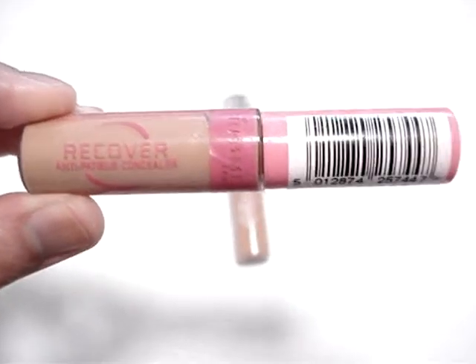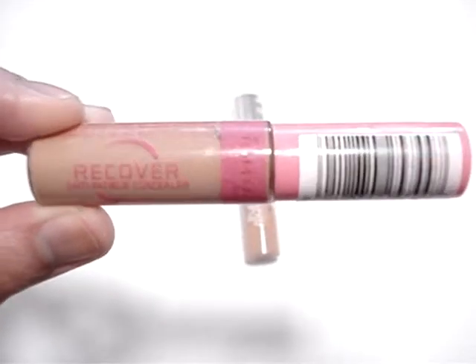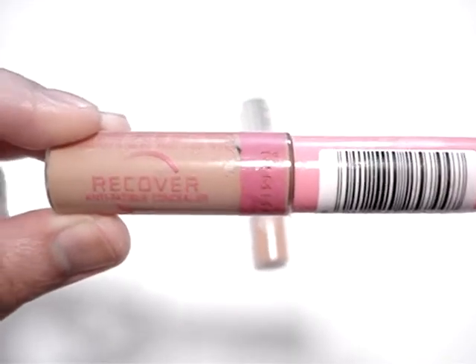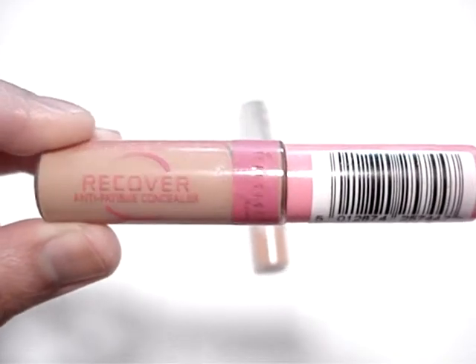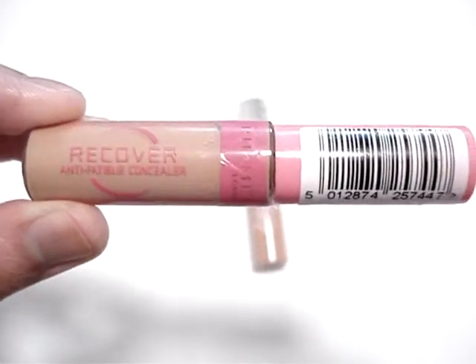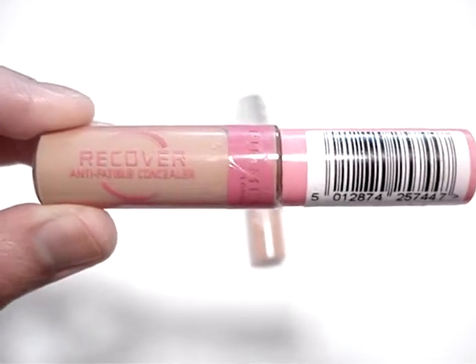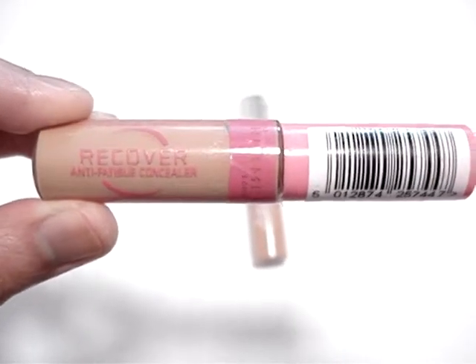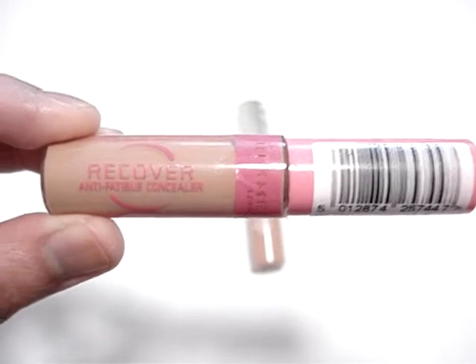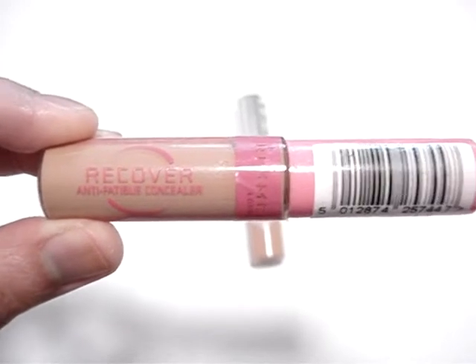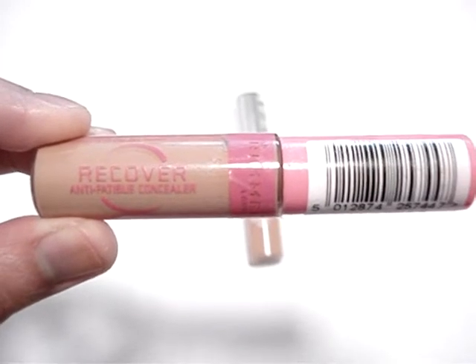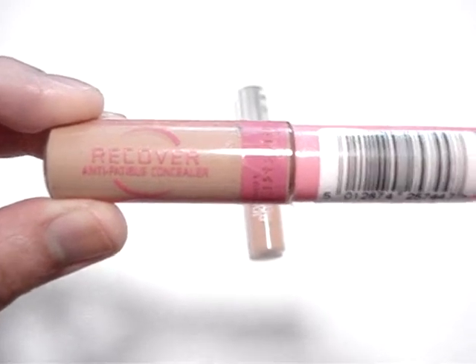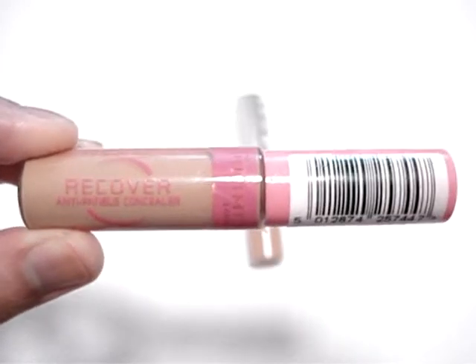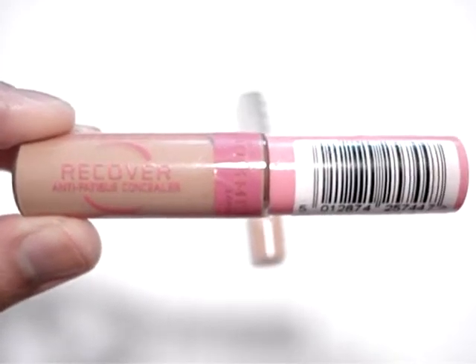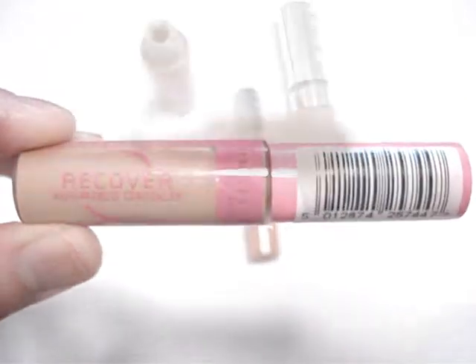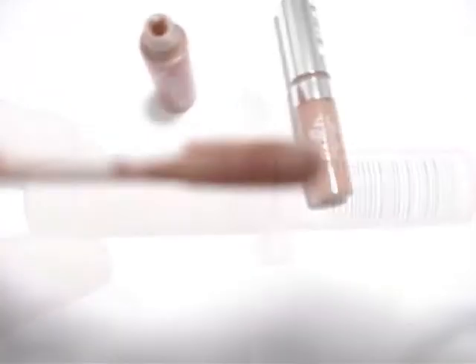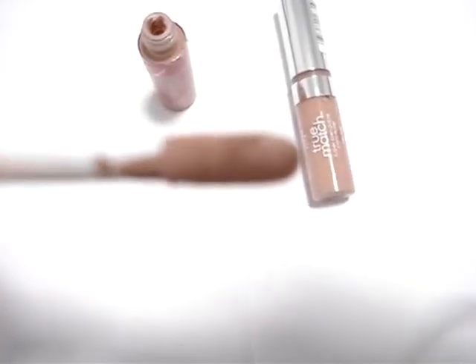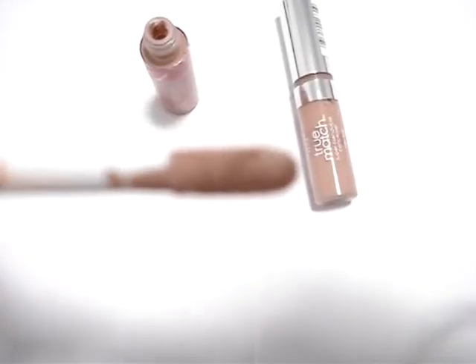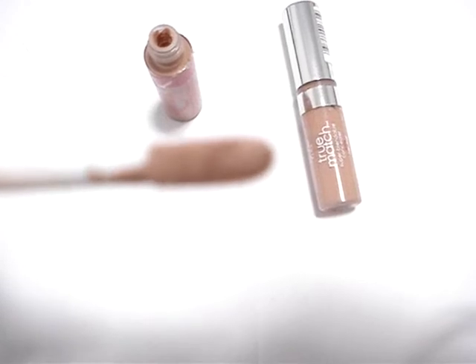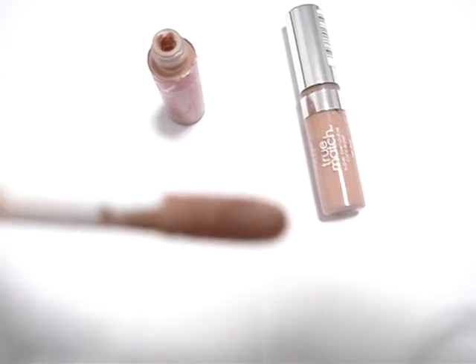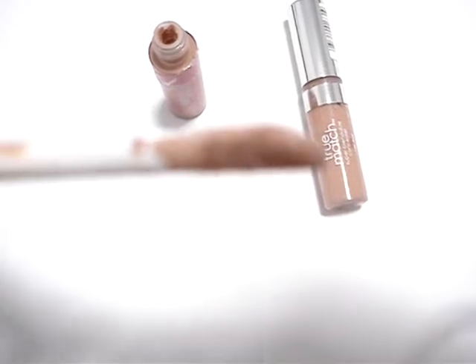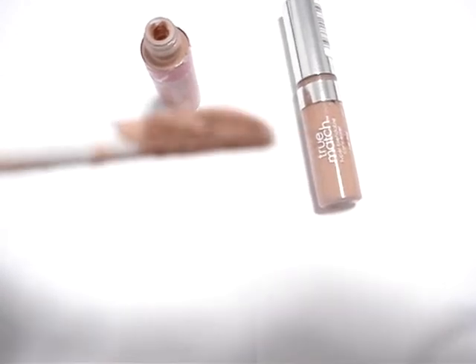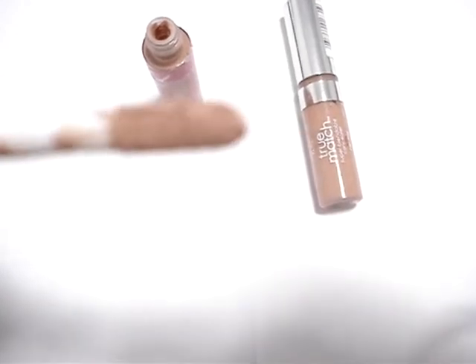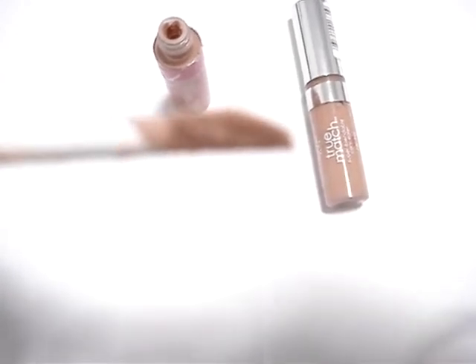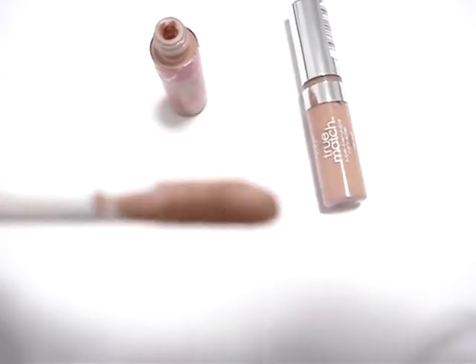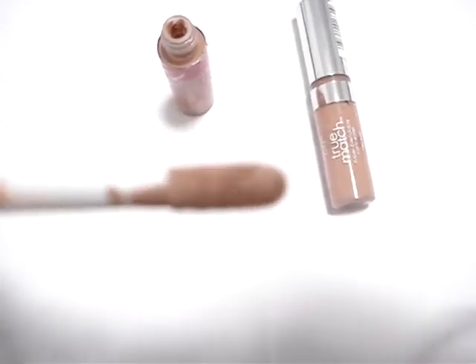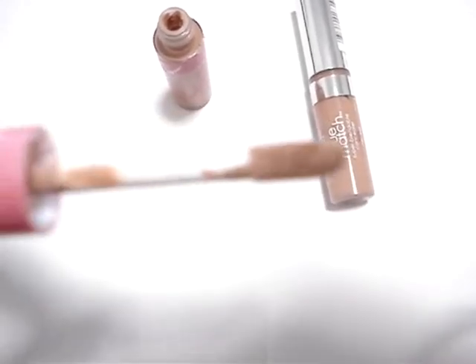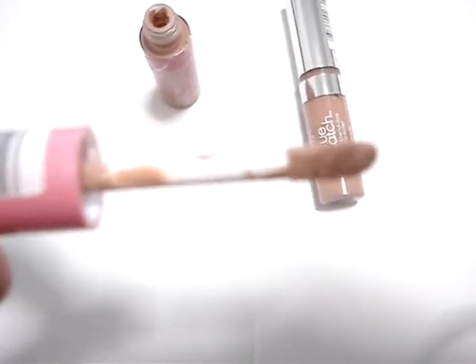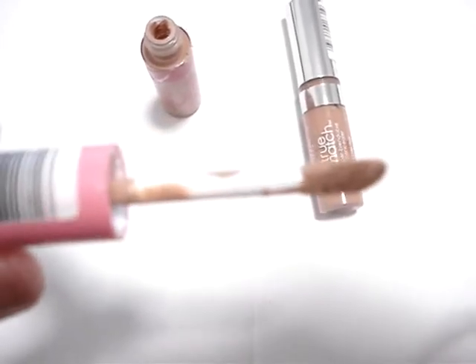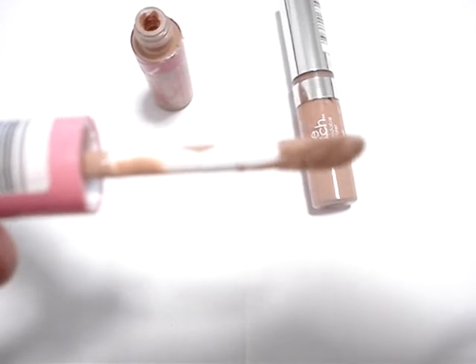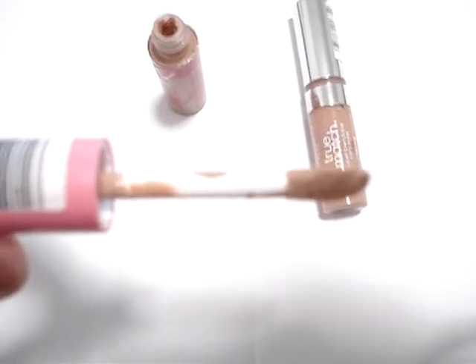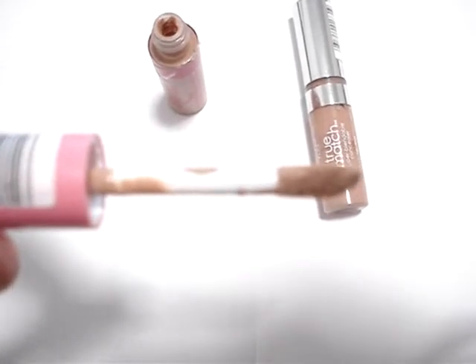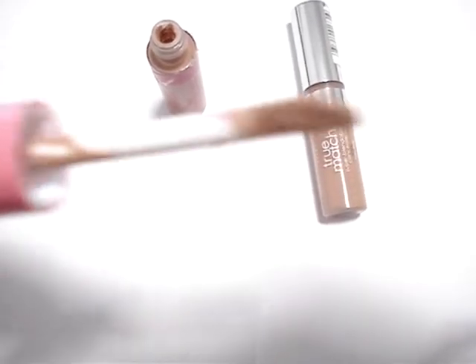Unfortunately, this concealer is not available in the US but is widely available in Australia and Asia Pacific. The shade that I have here is 300 Sand, which is a light beige and suits my NC40 skin.